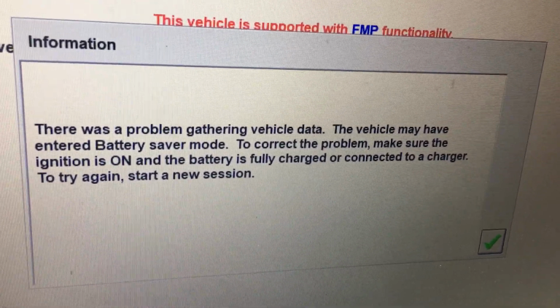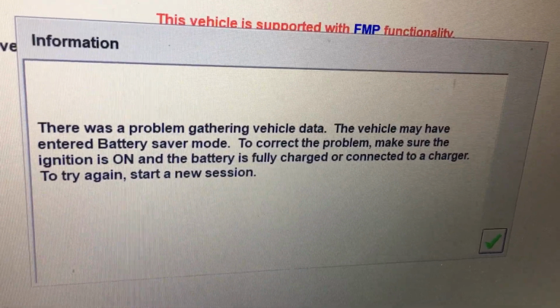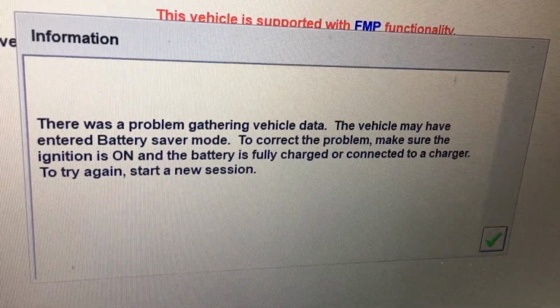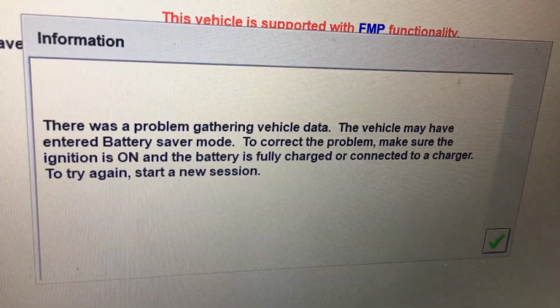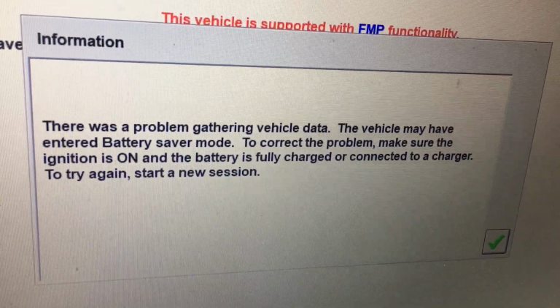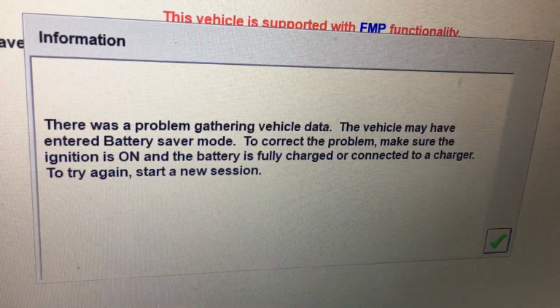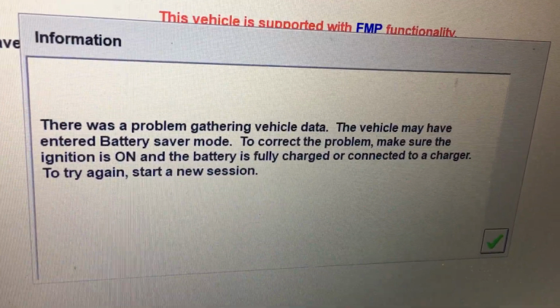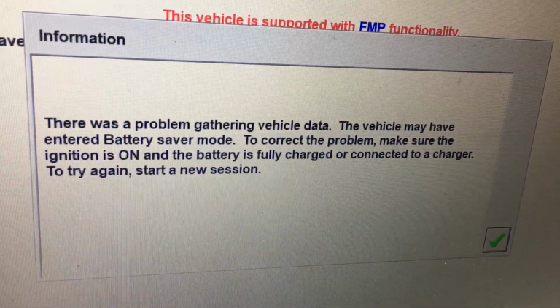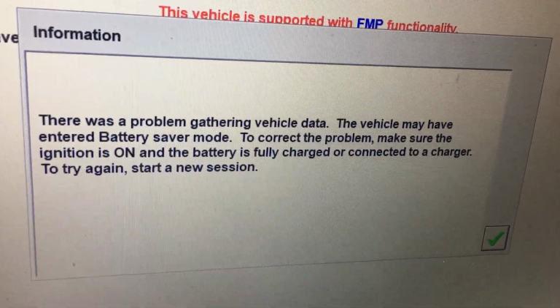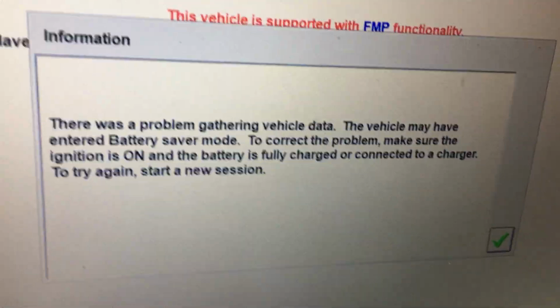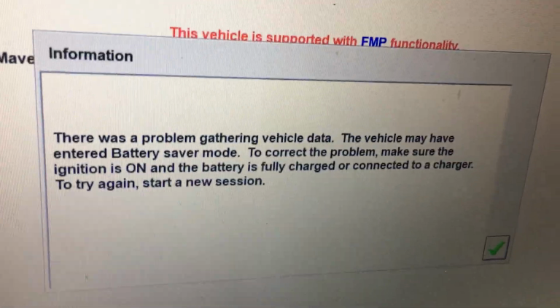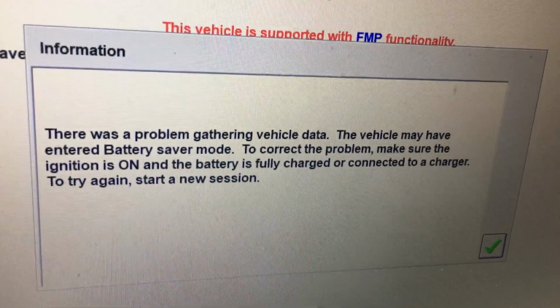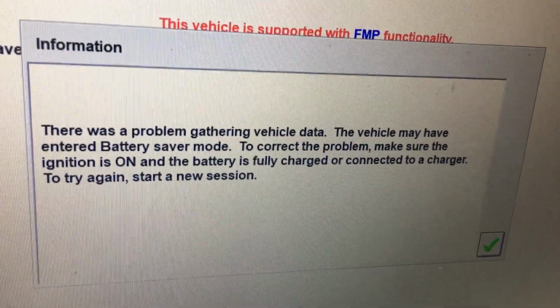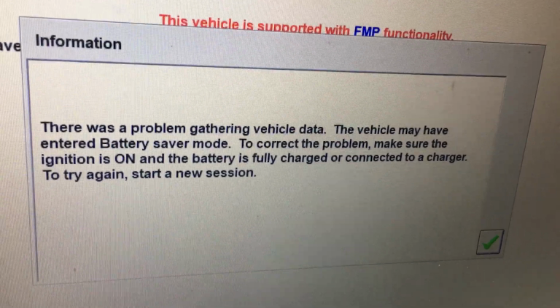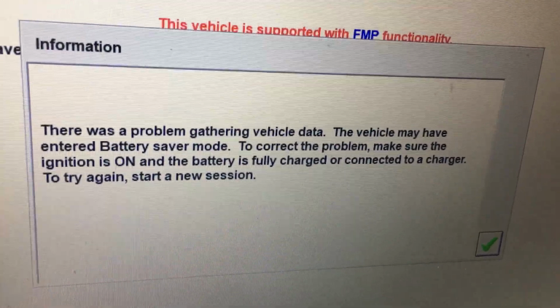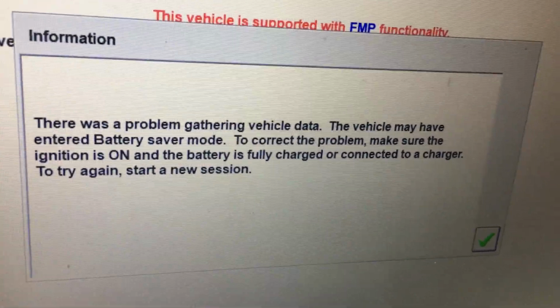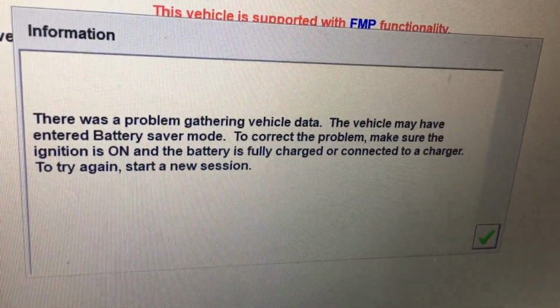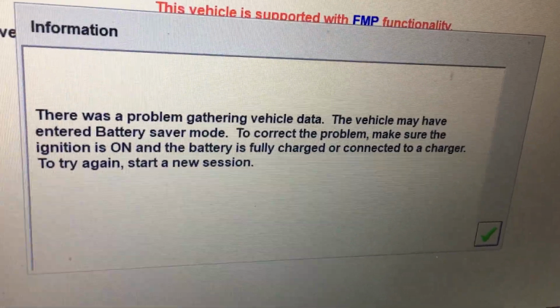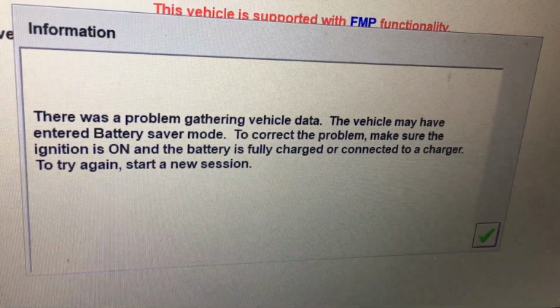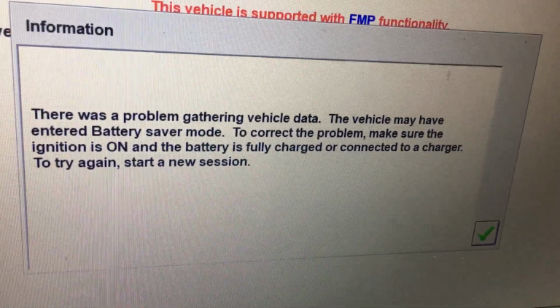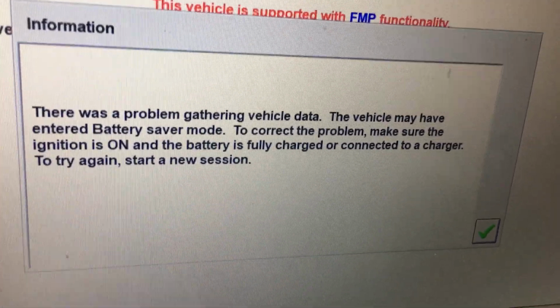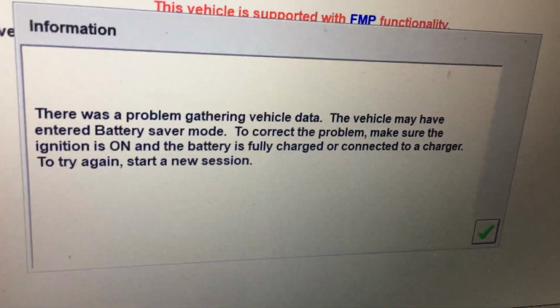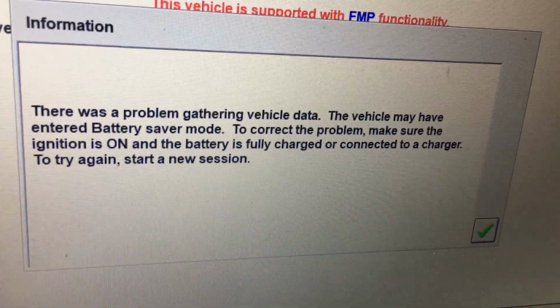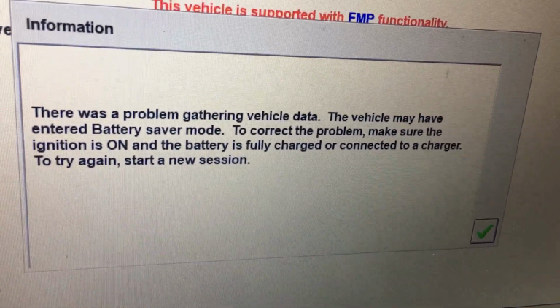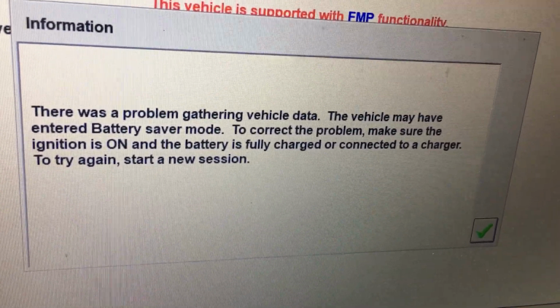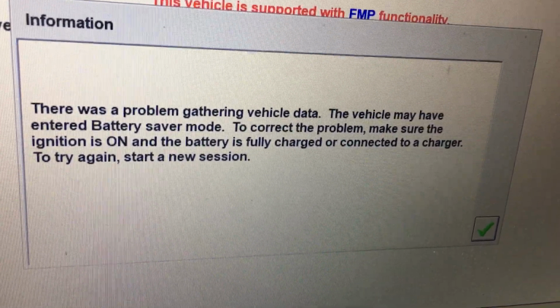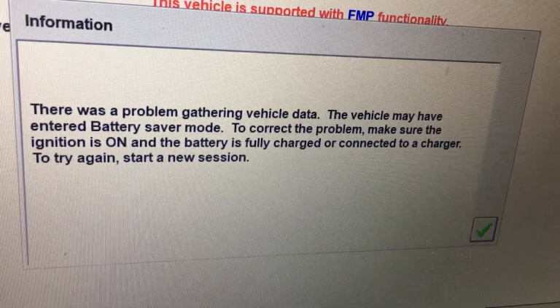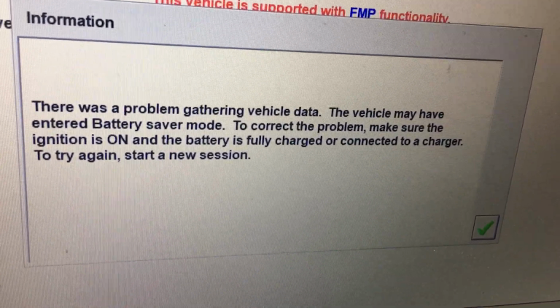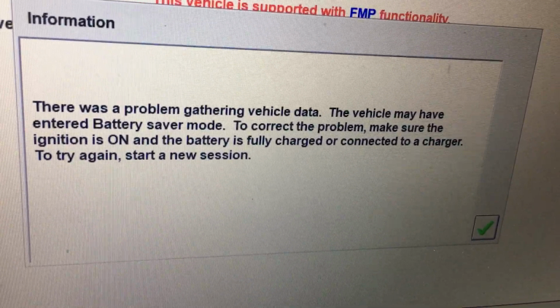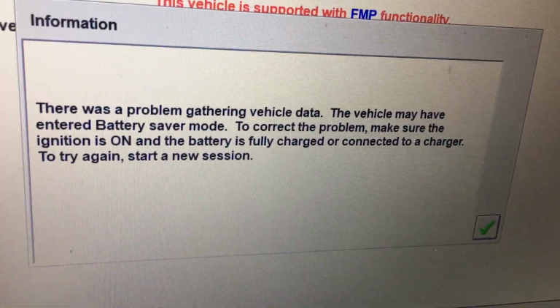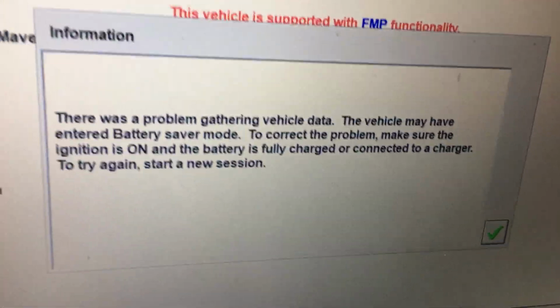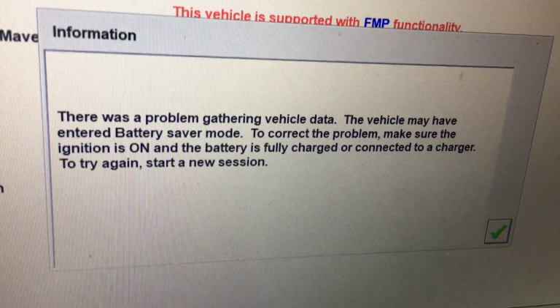The vehicle may have entered battery saver mode. To correct the problem, make sure the ignition is on and the battery is fully charged or connected to a charger.